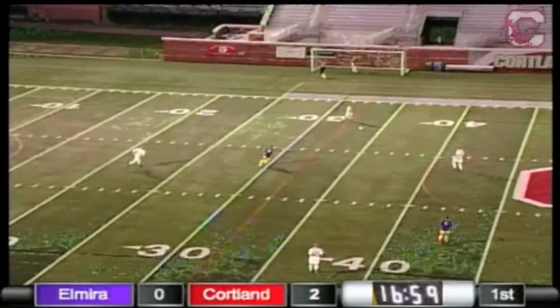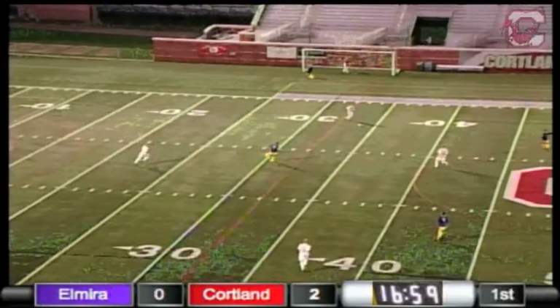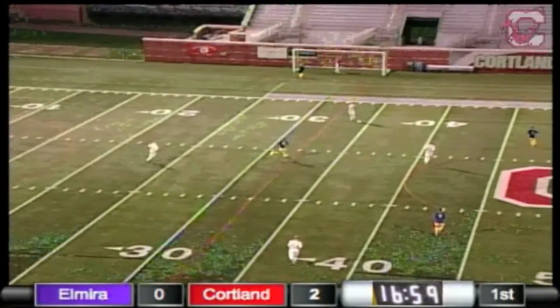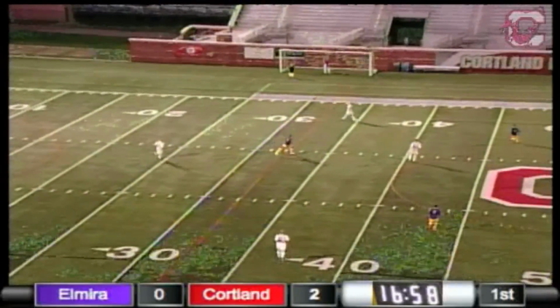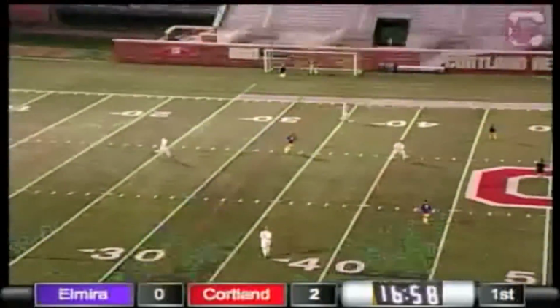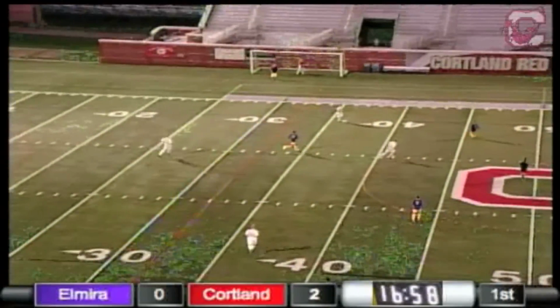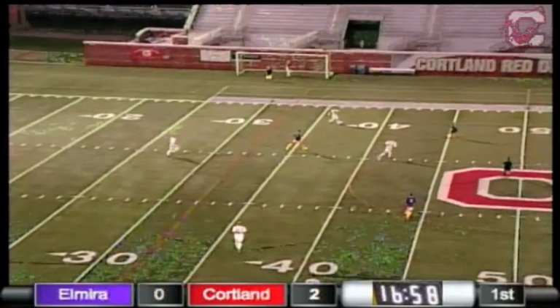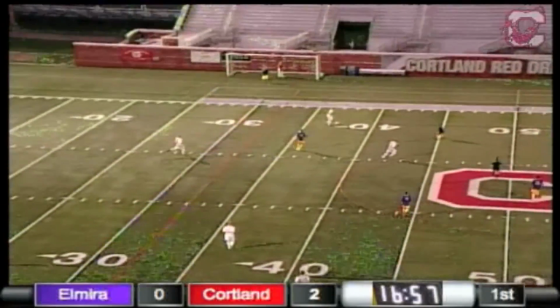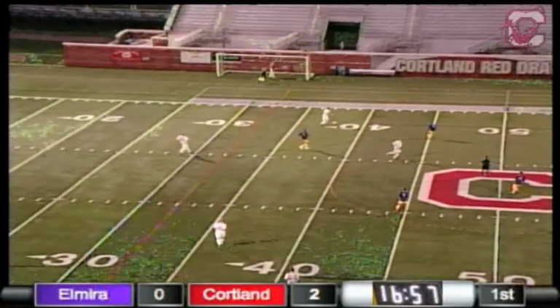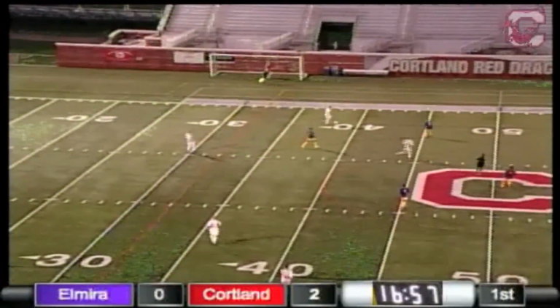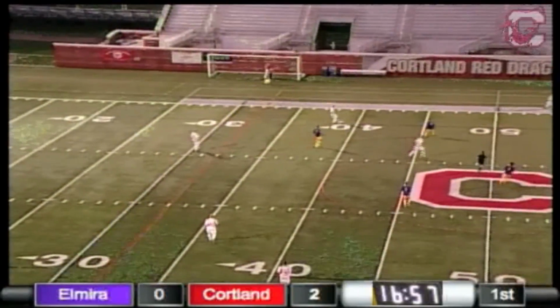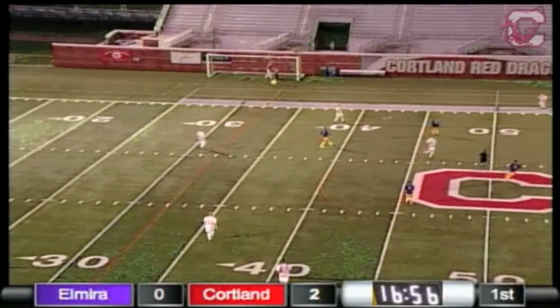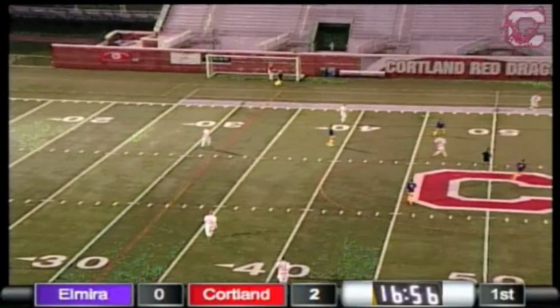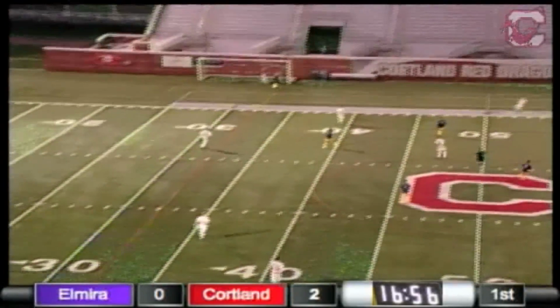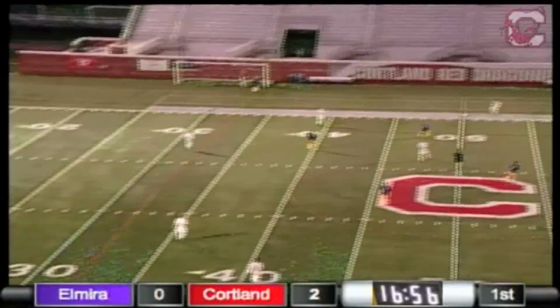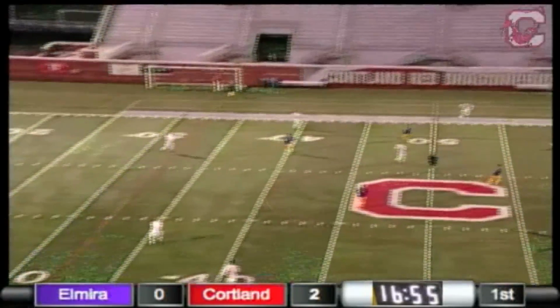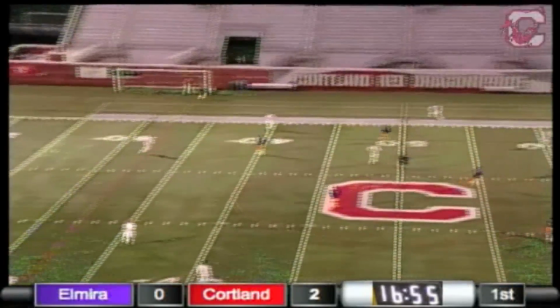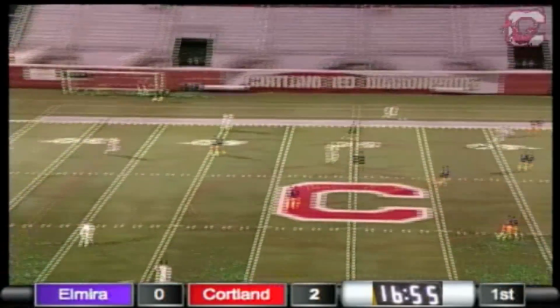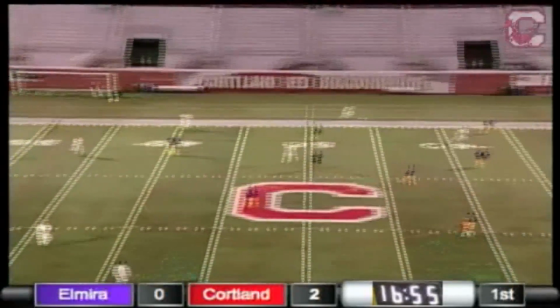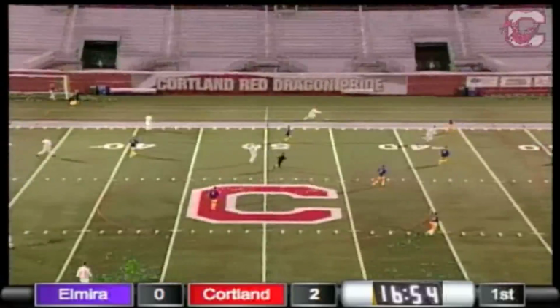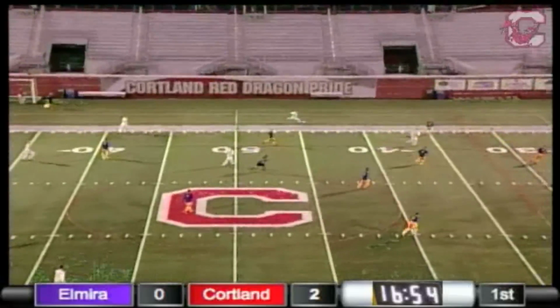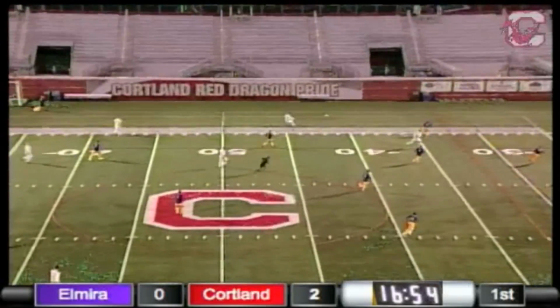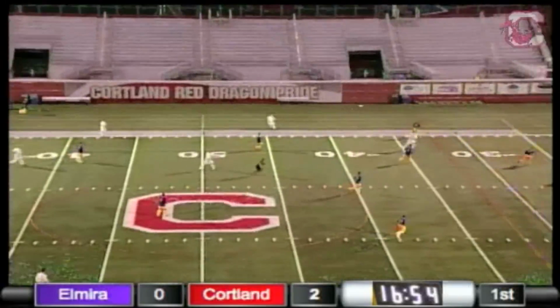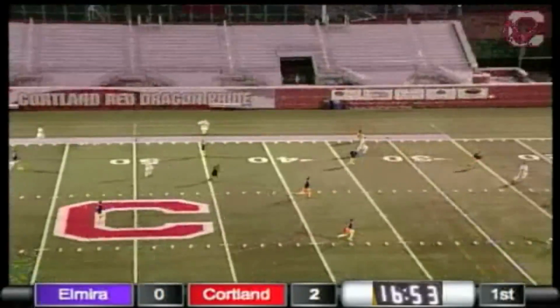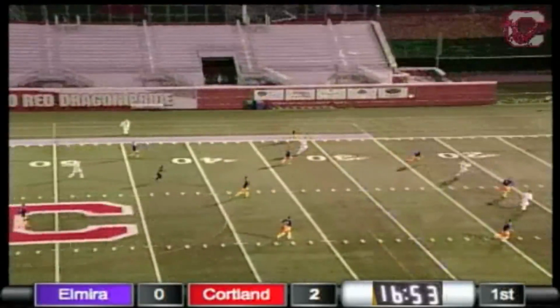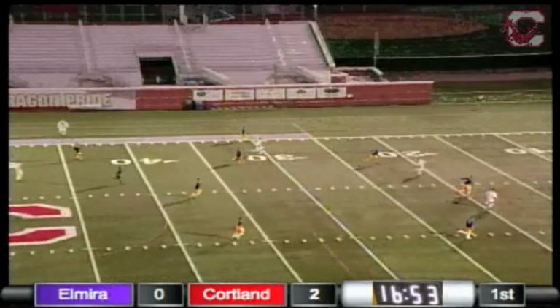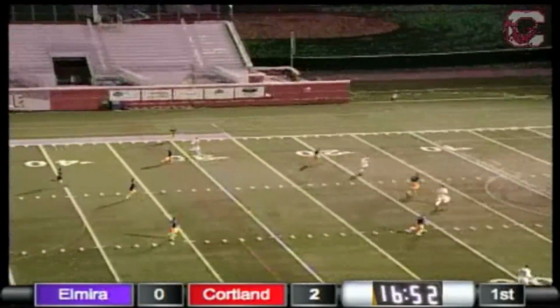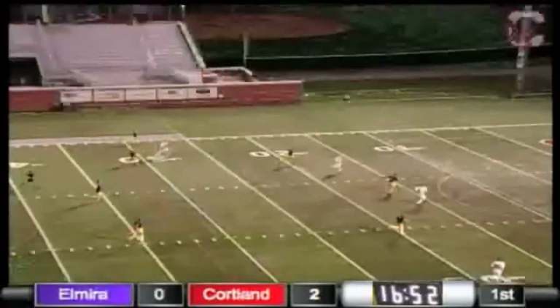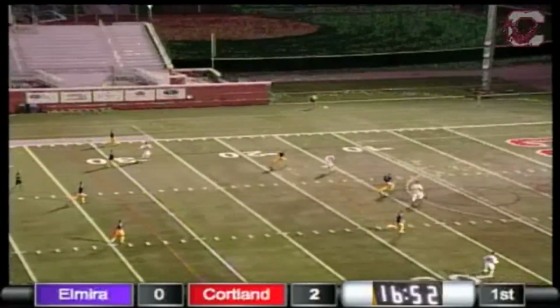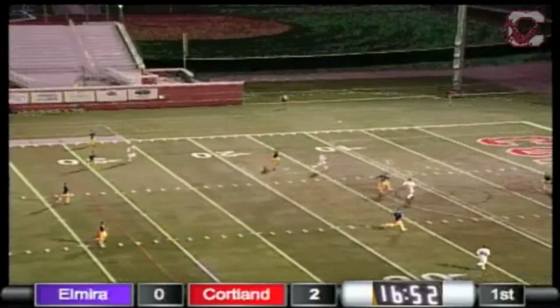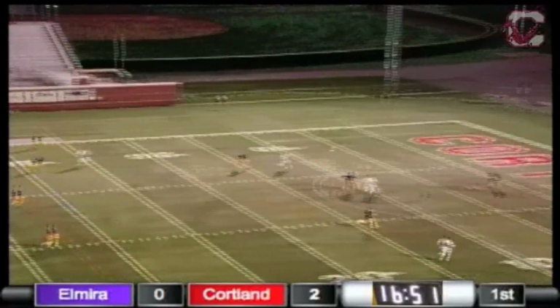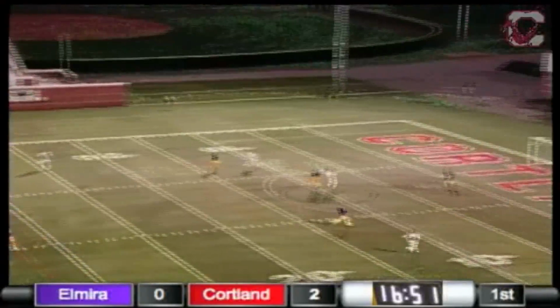The way the Red Dragons are dominating this game is they have great team cohesion and awareness. They know where each other is going, and they know when runs are going to be made.